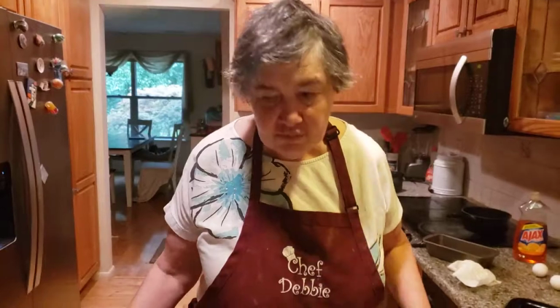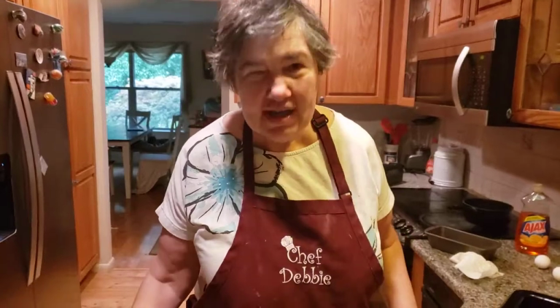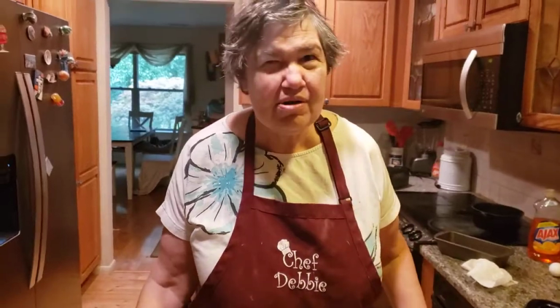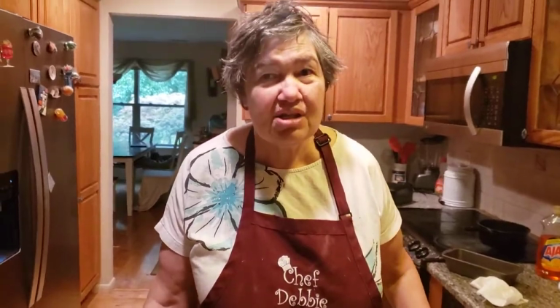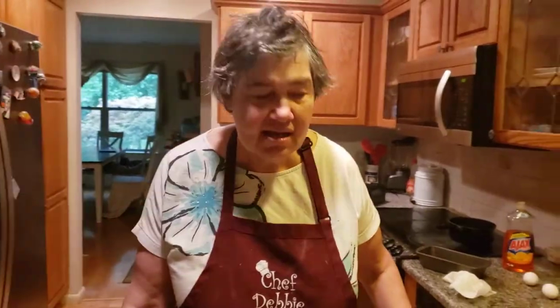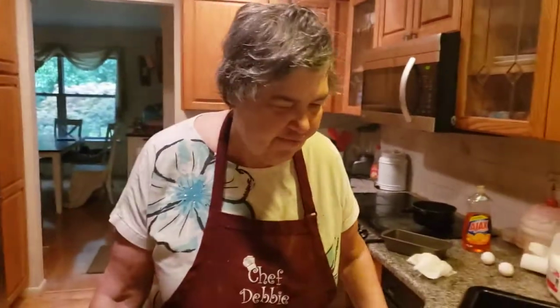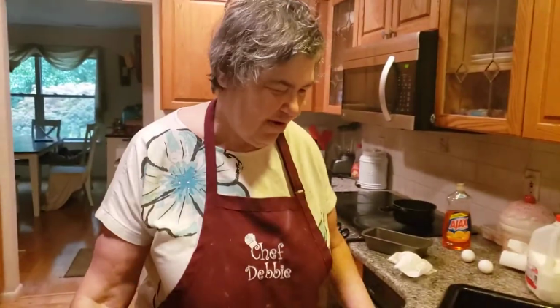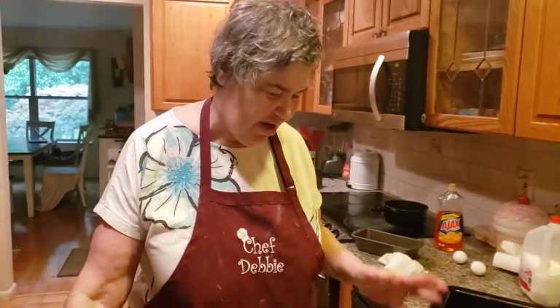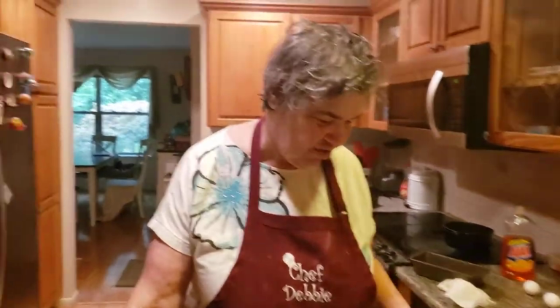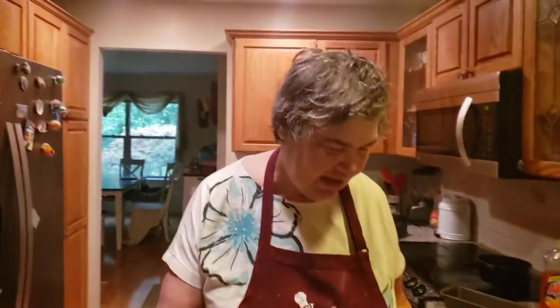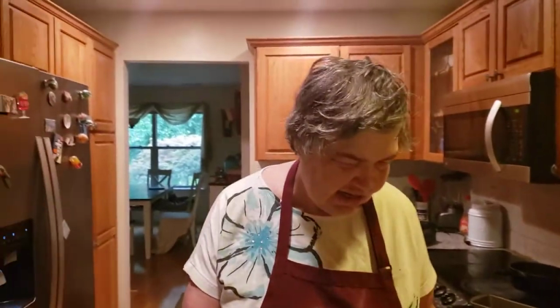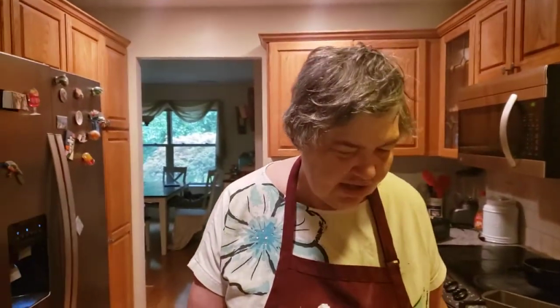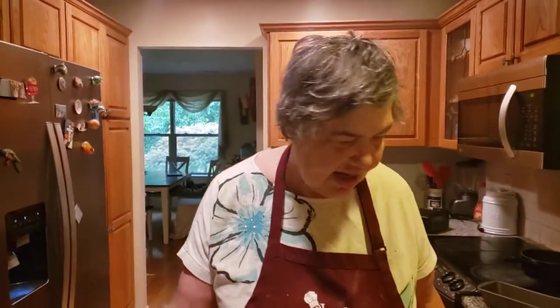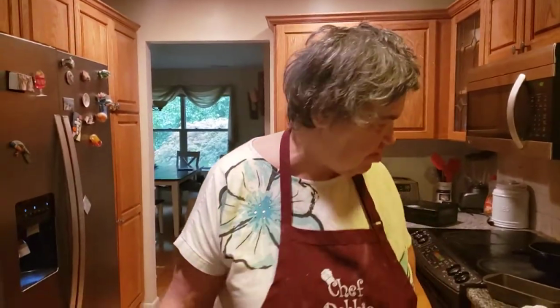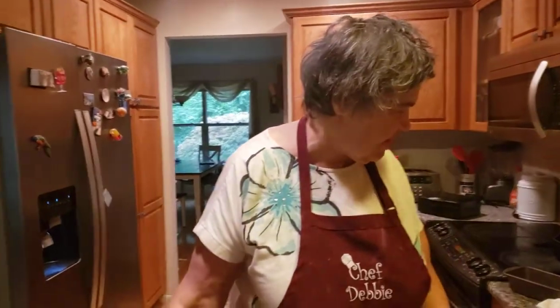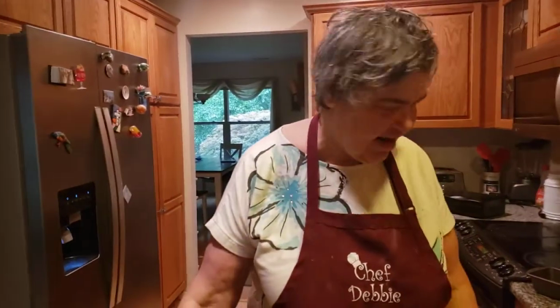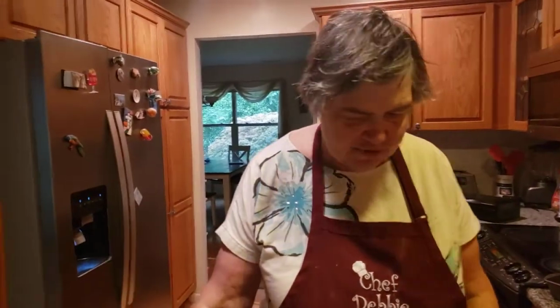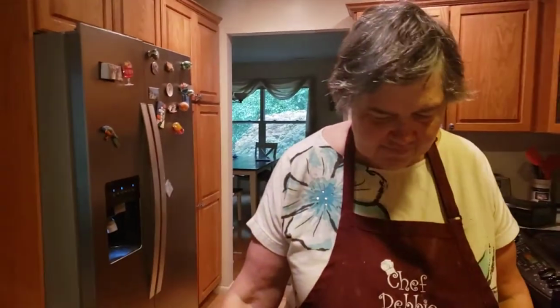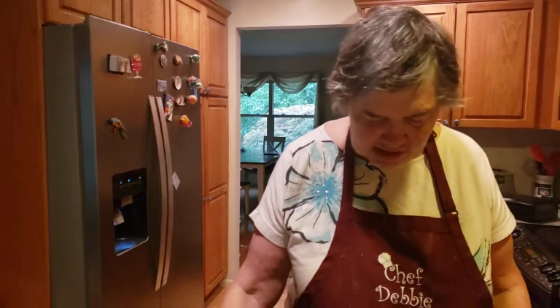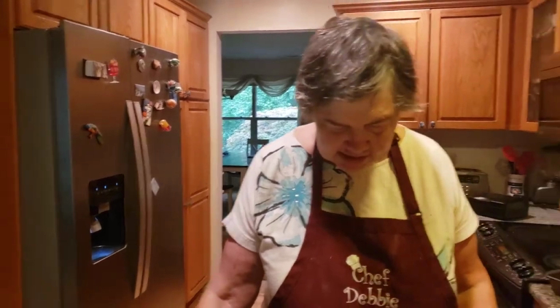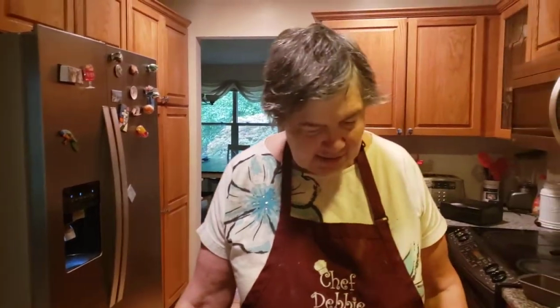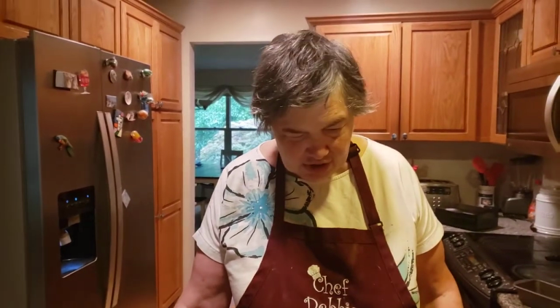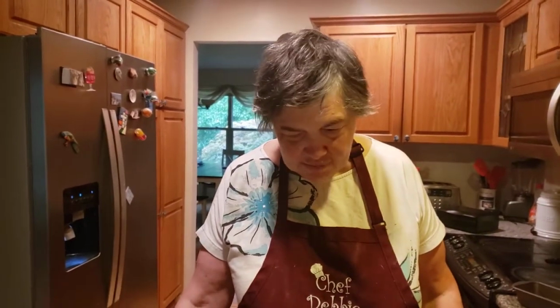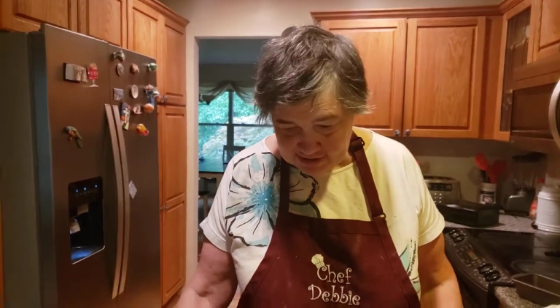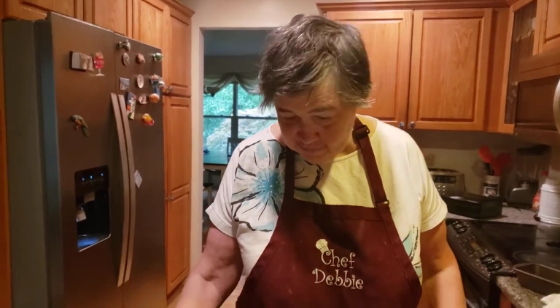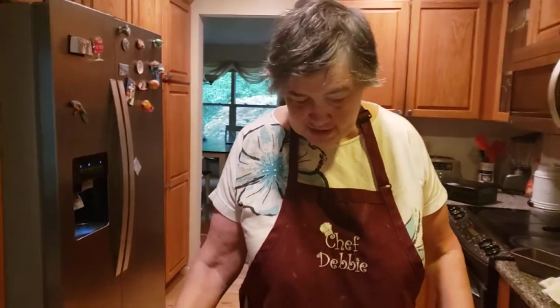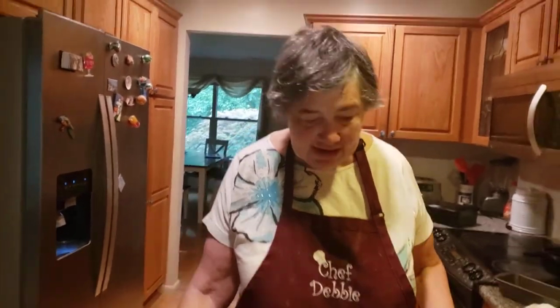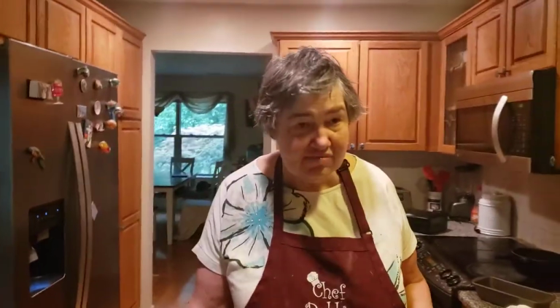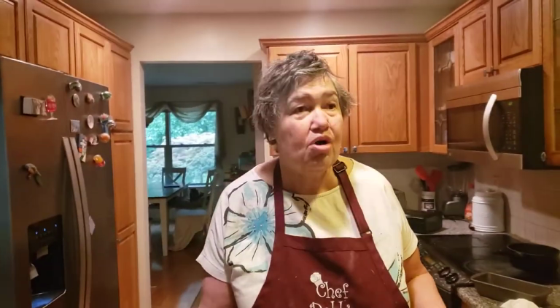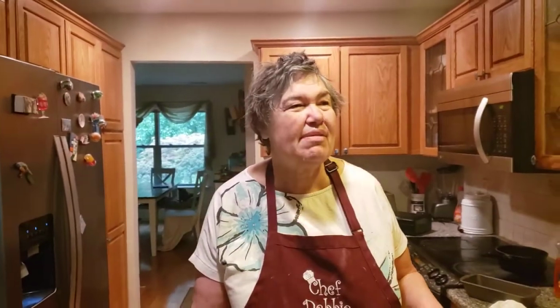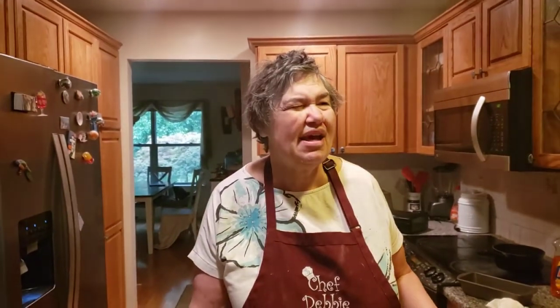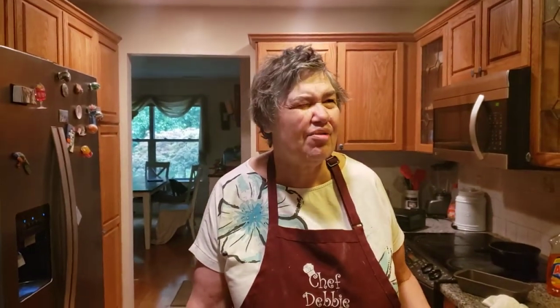Good morning, everybody. Well, today is a very rainy, dreary day, so we decided we're going to make a banana bread. There's nothing better than homemade banana bread. You have not lived until you've had homemade banana bread.